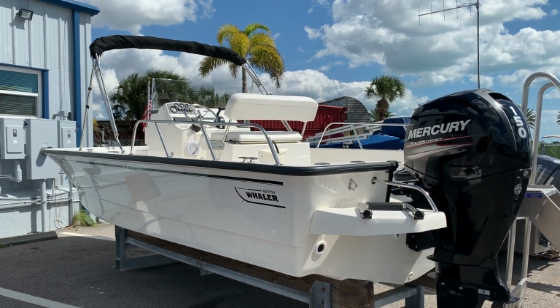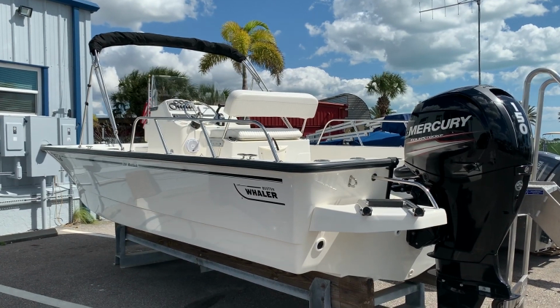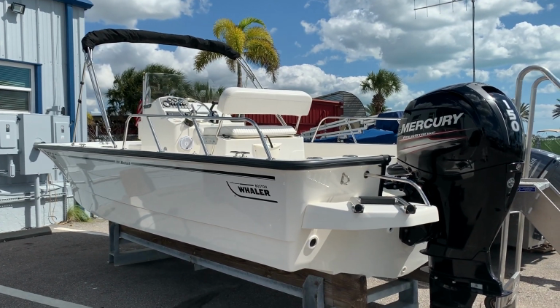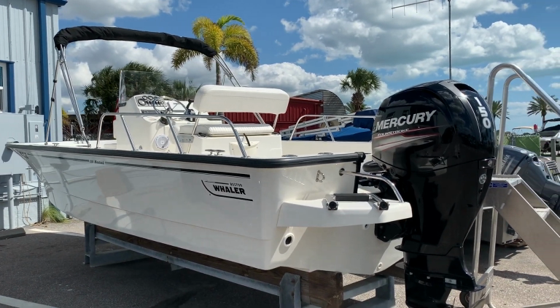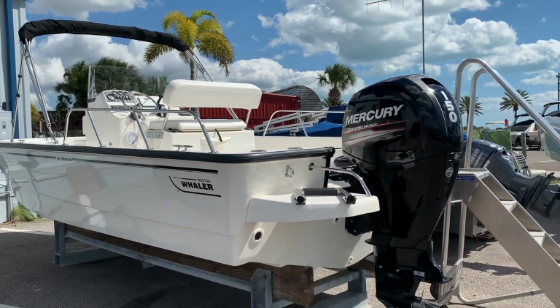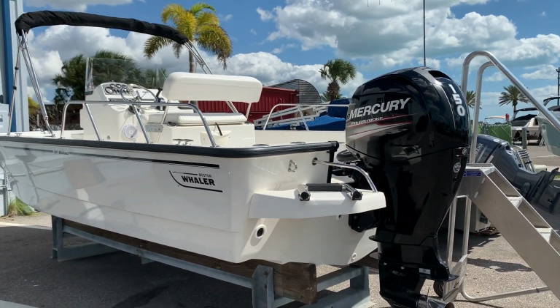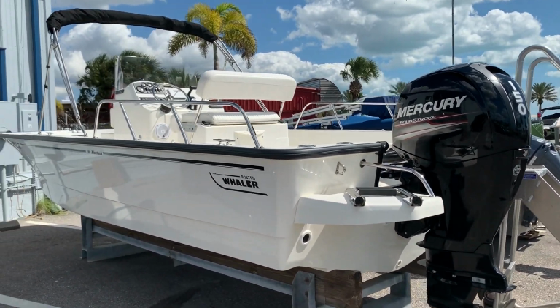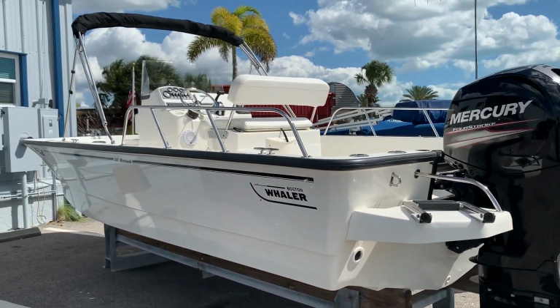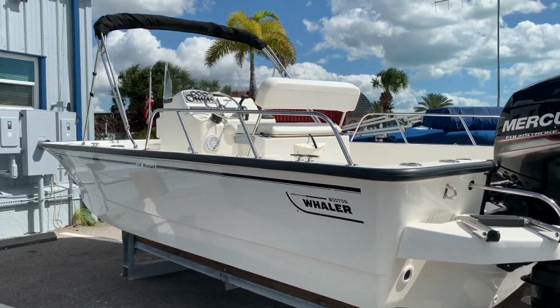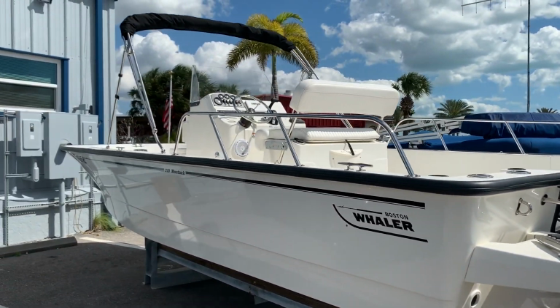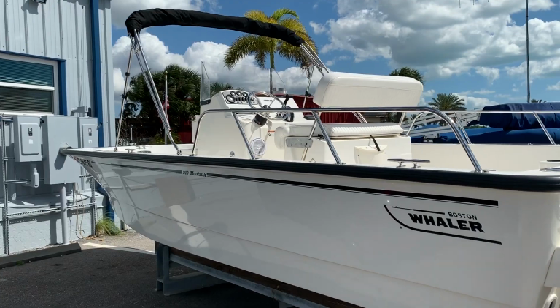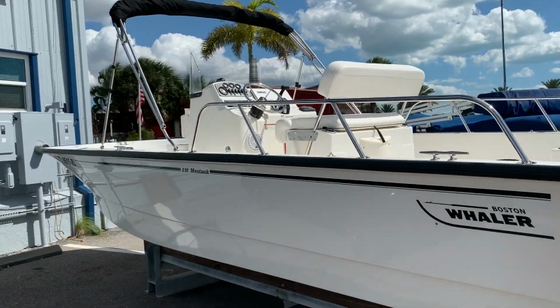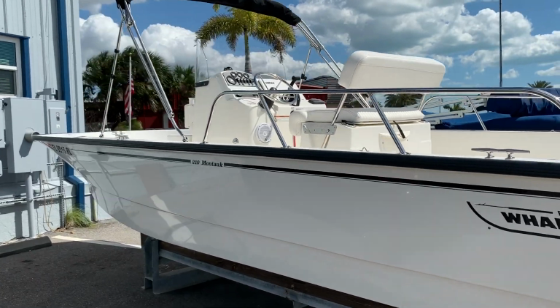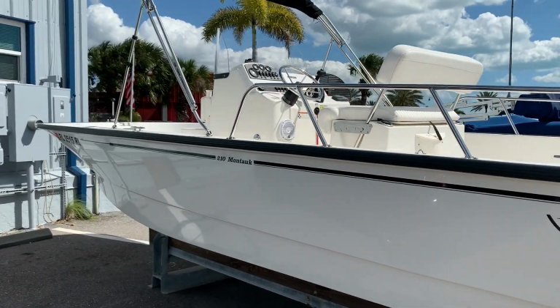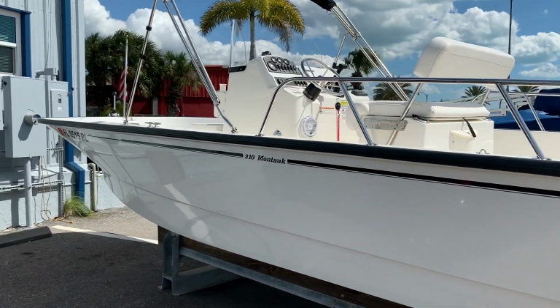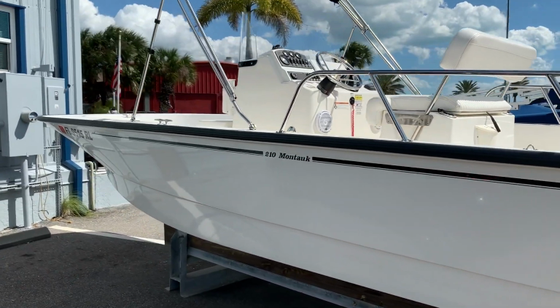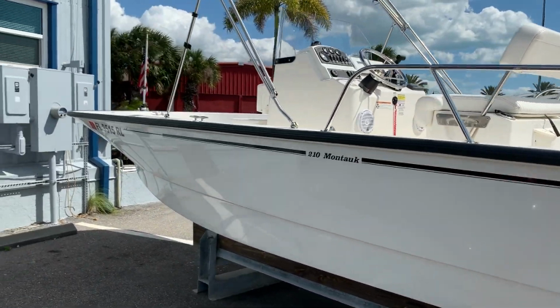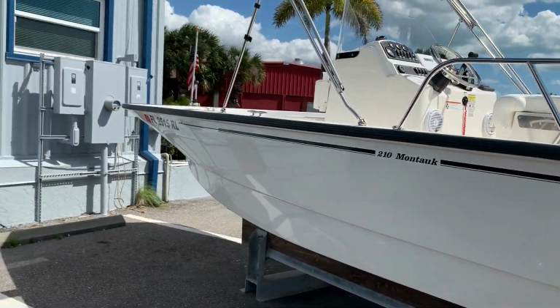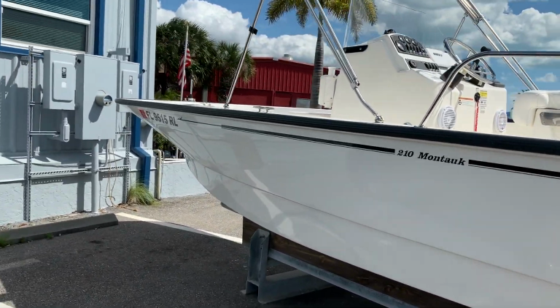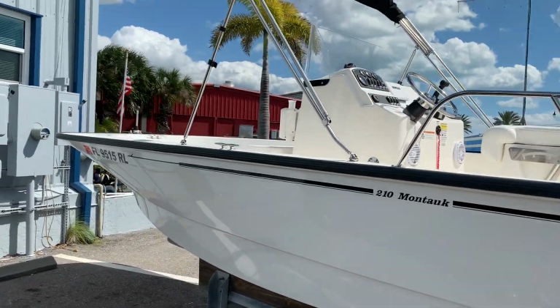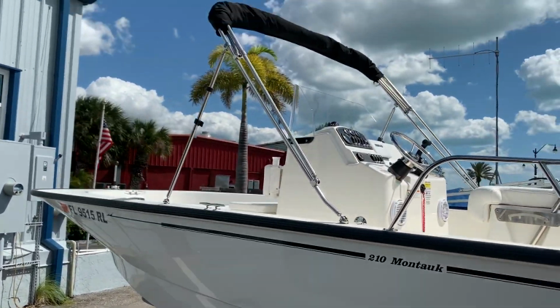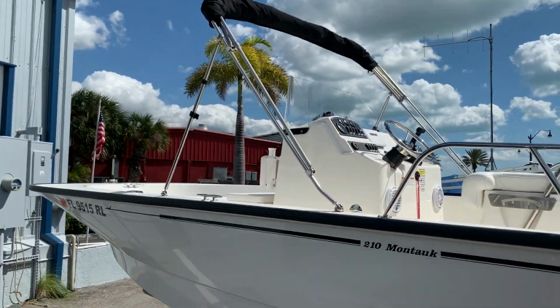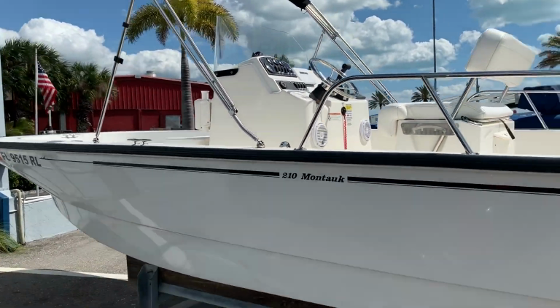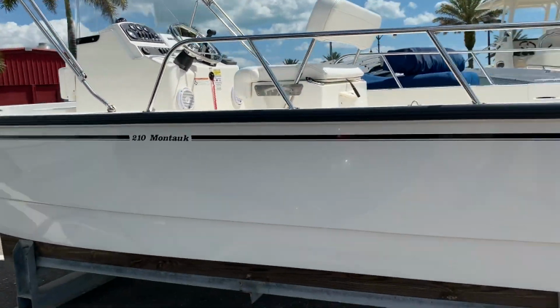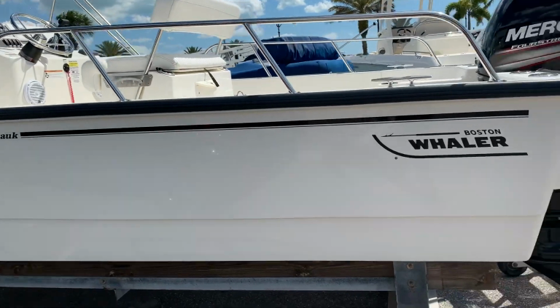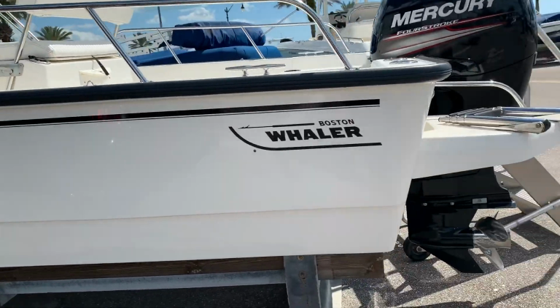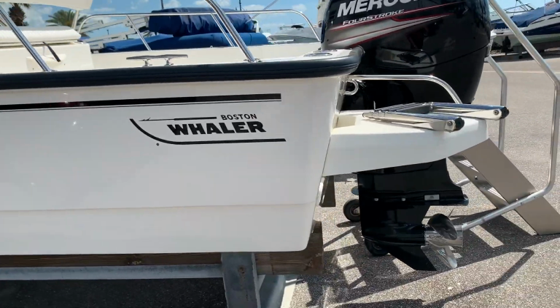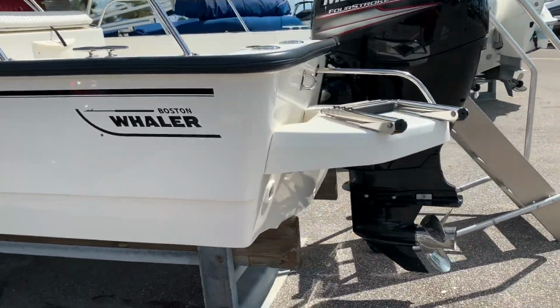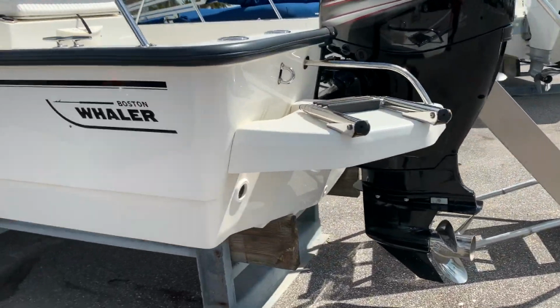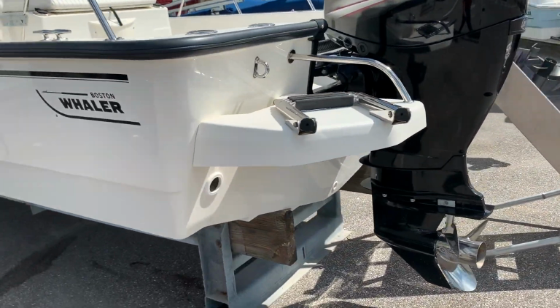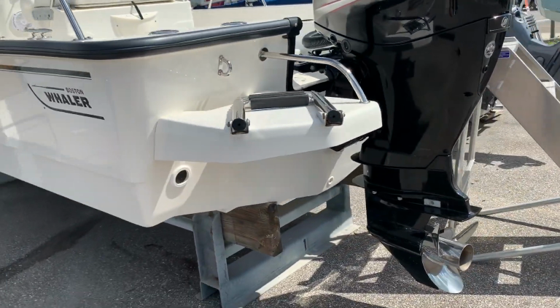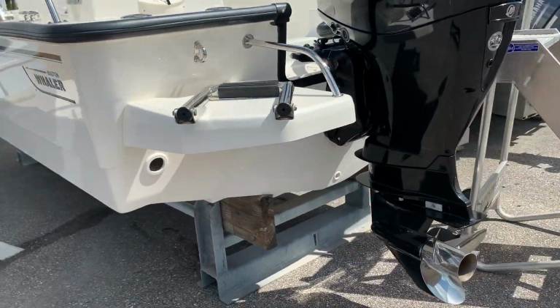Hi, this is Jeremy Bradshaw from Rainmax in Venice. This is one of our new arrivals — a very clean pre-owned 2016 Boston Whaler 21 Montauk. This one just came in on trade.